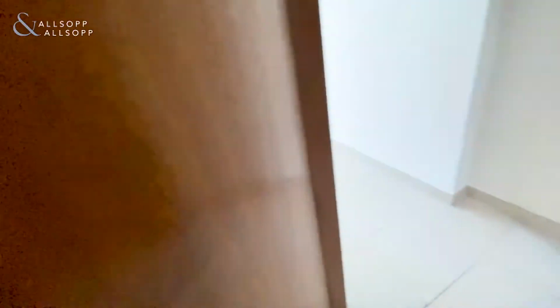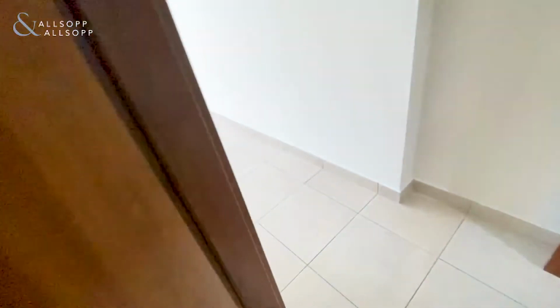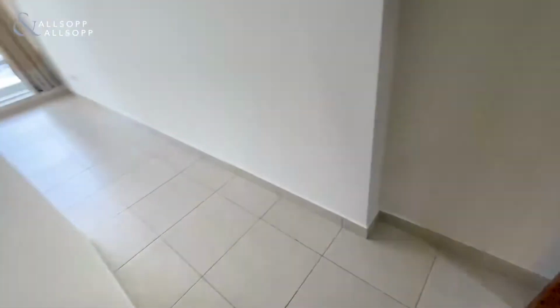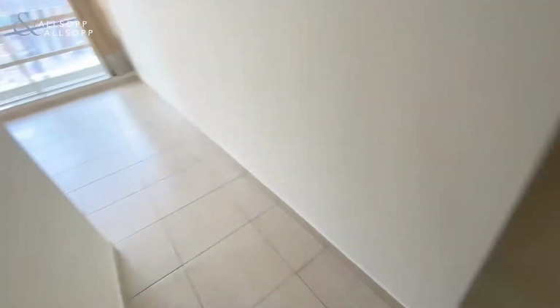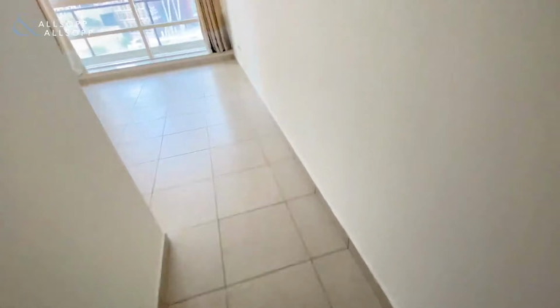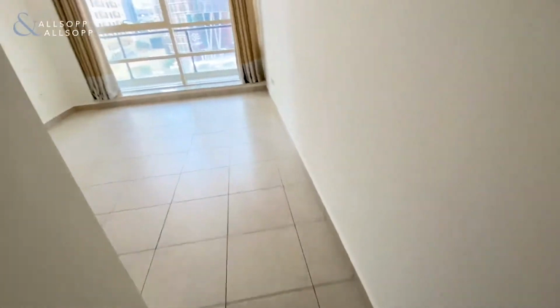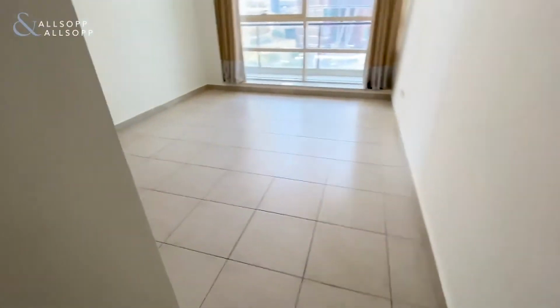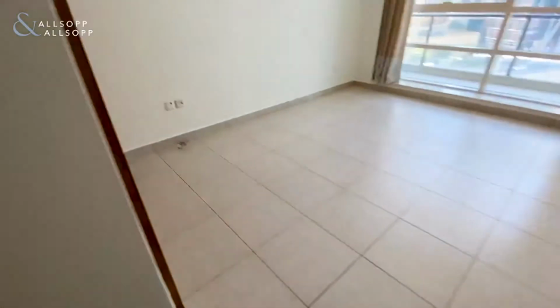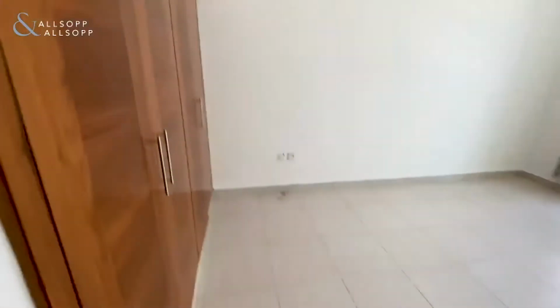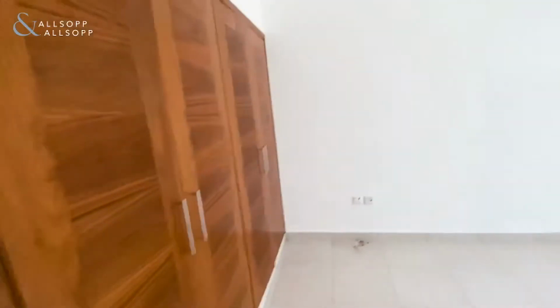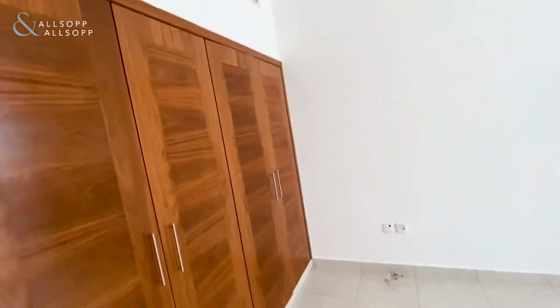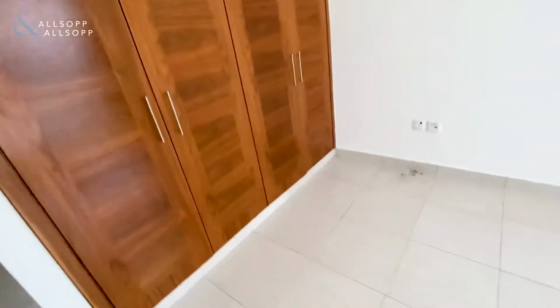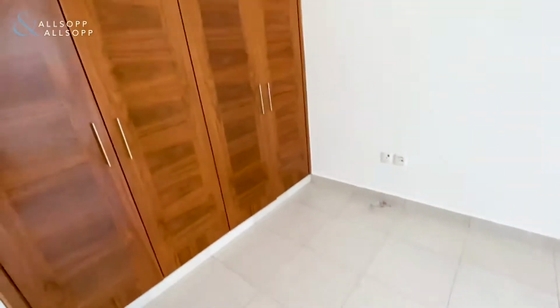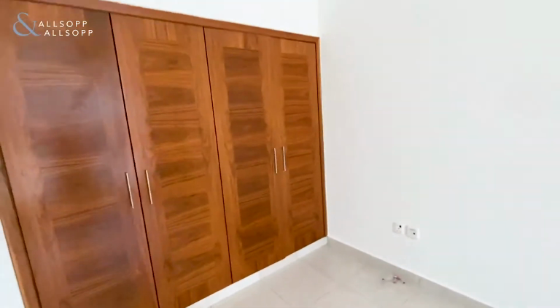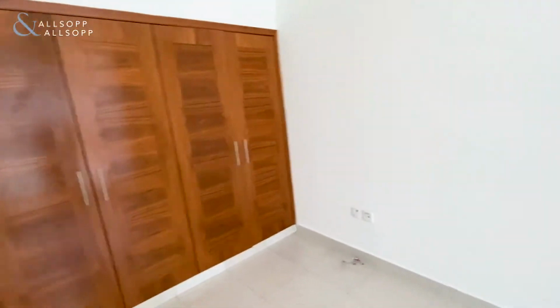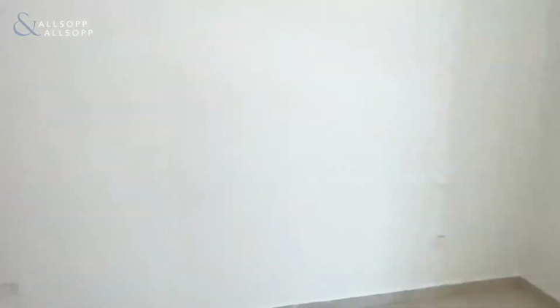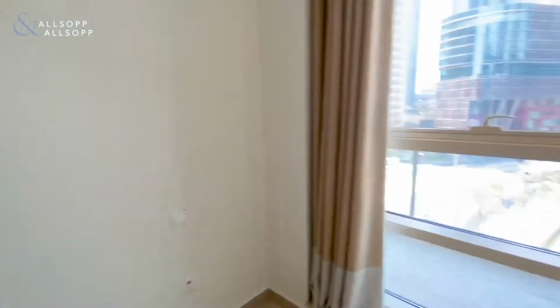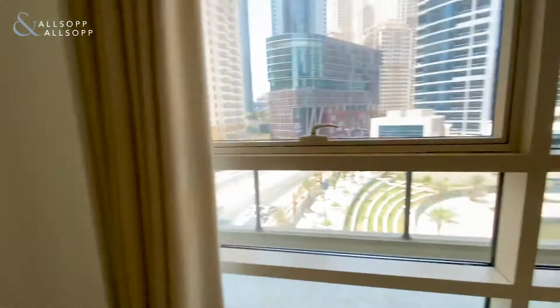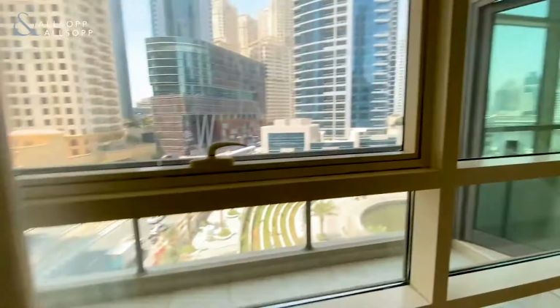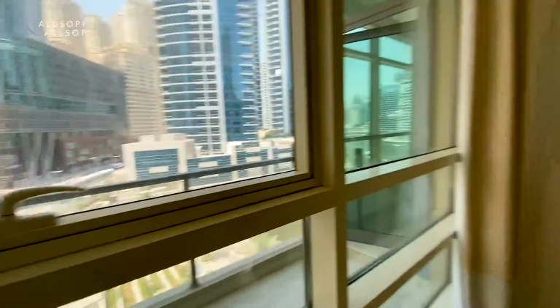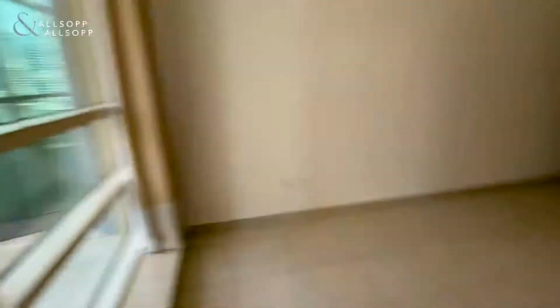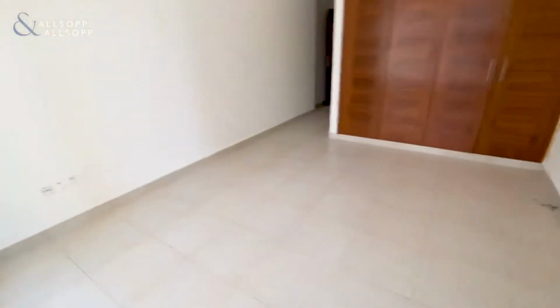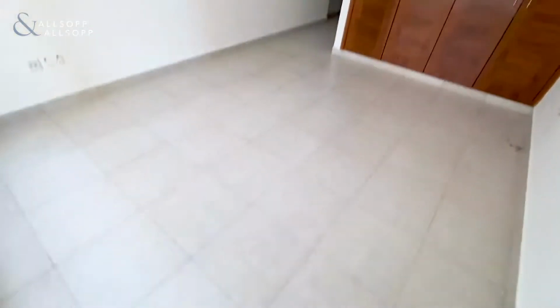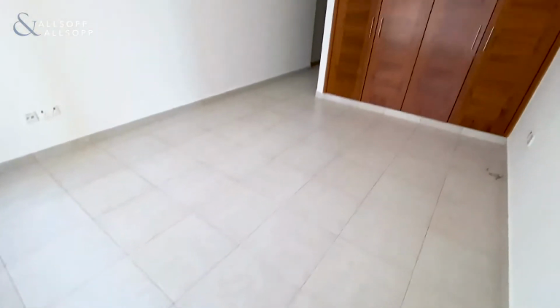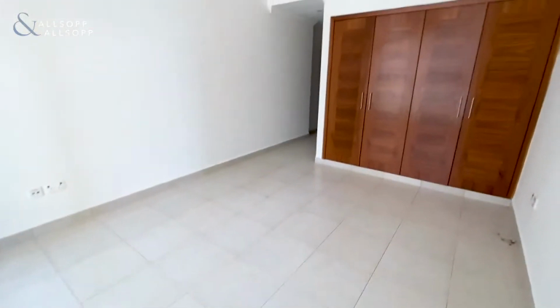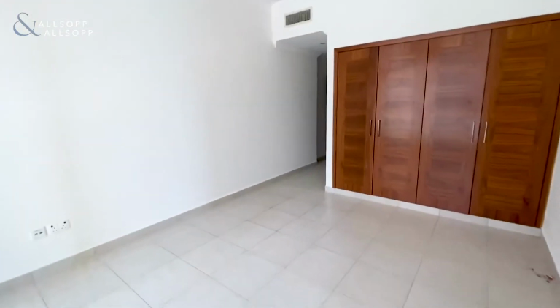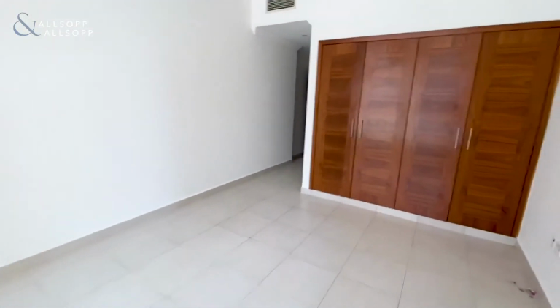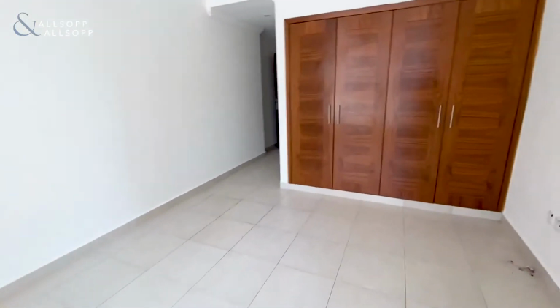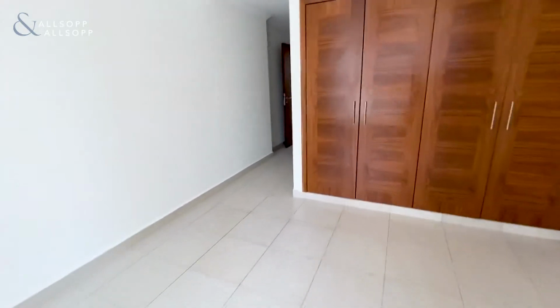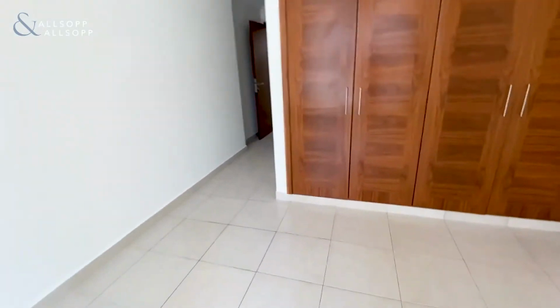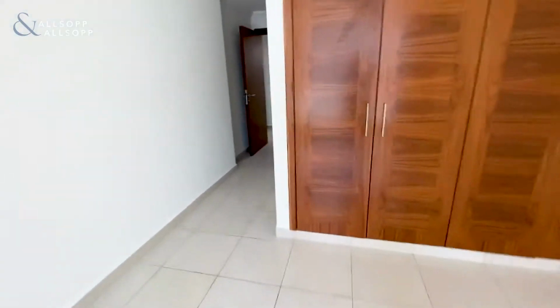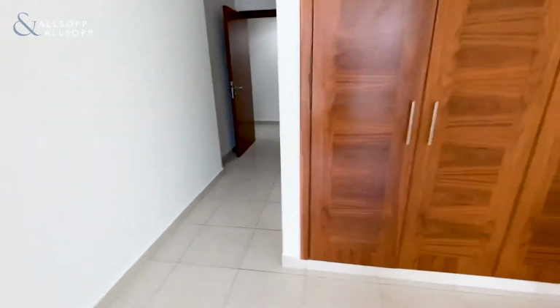Your second bedroom comes with an ensuite — done to shower over bath — and a good range of fitted wardrobes. This room overlooks the balcony and is a really good size double for a second bedroom.